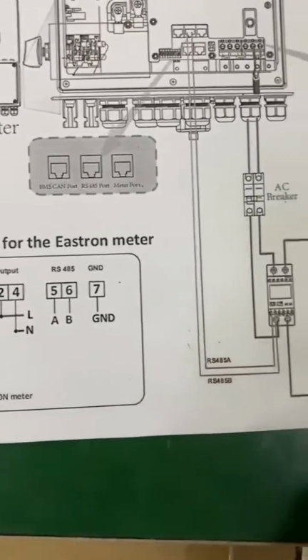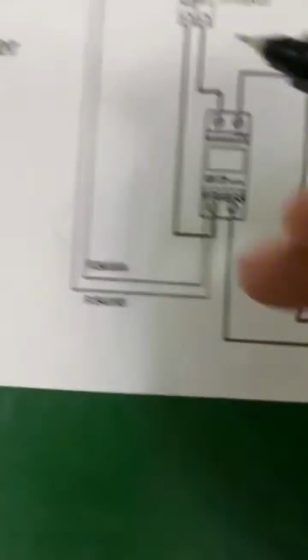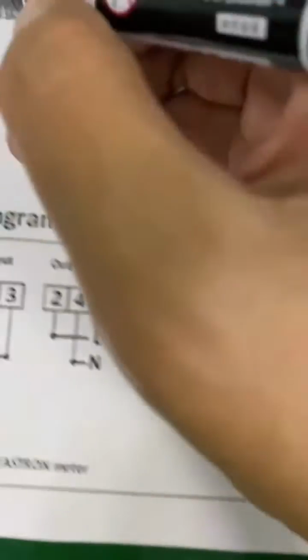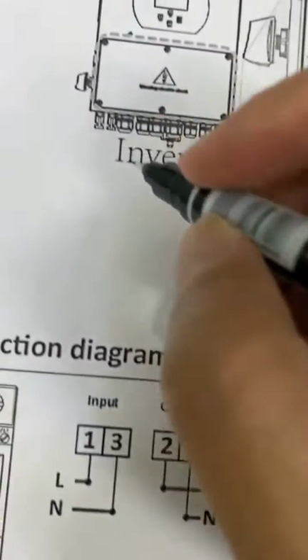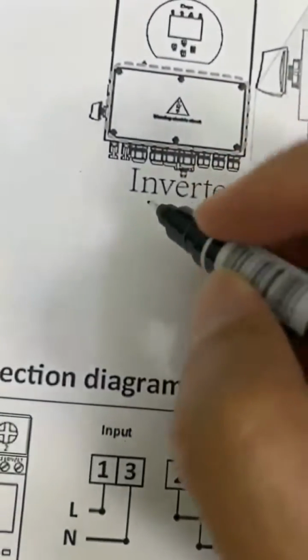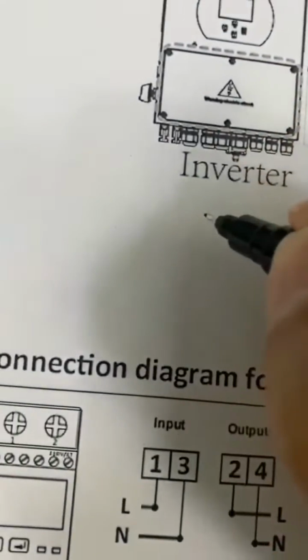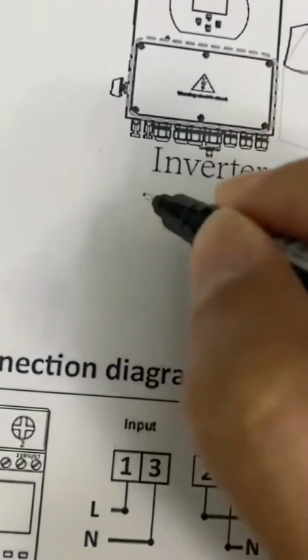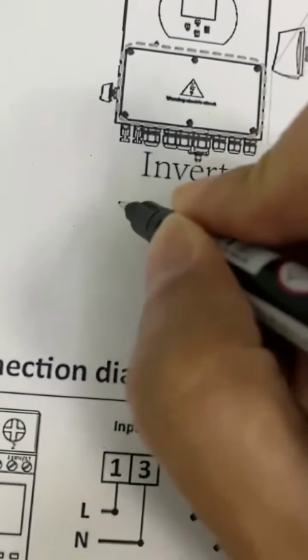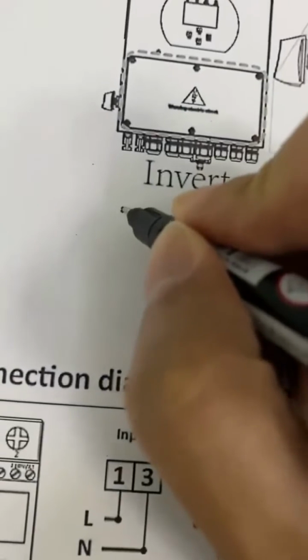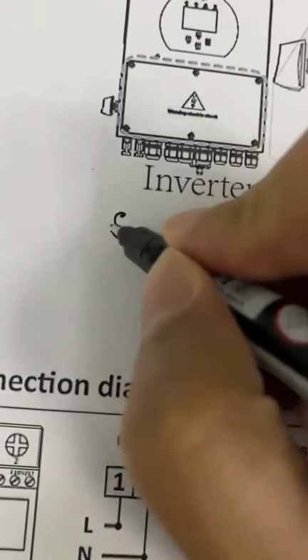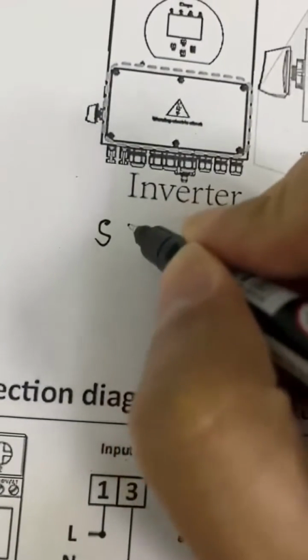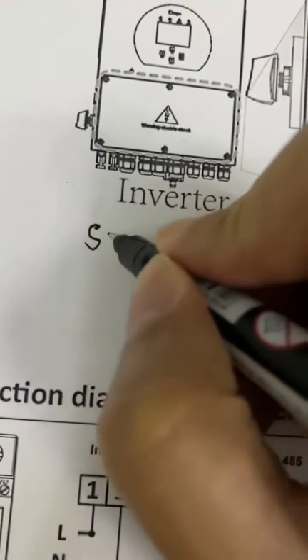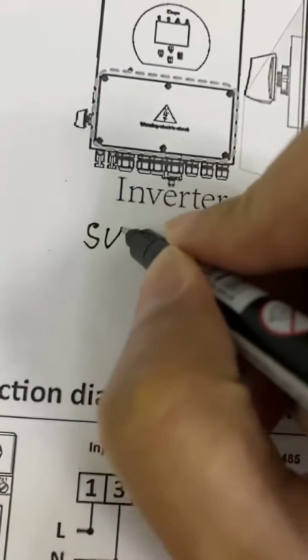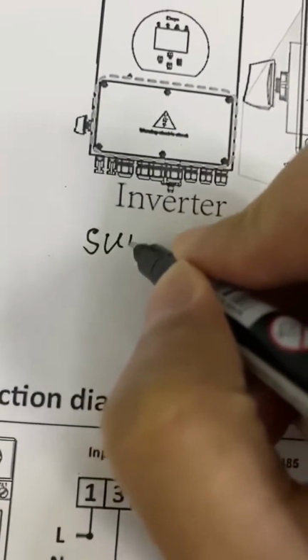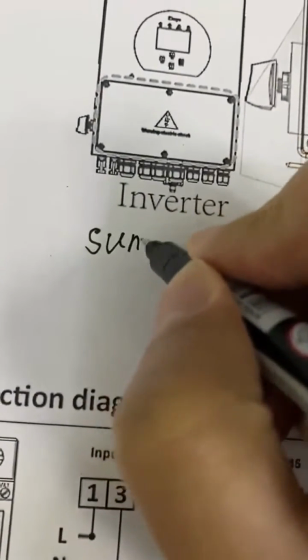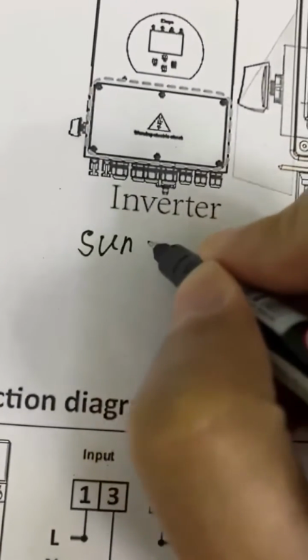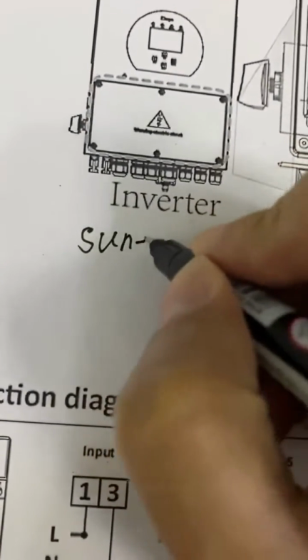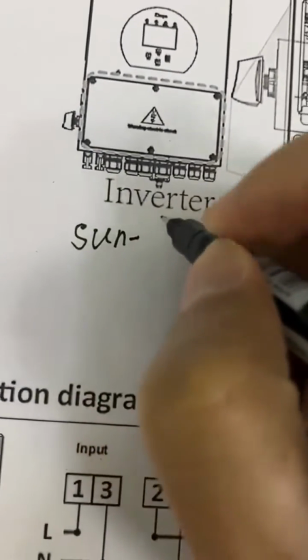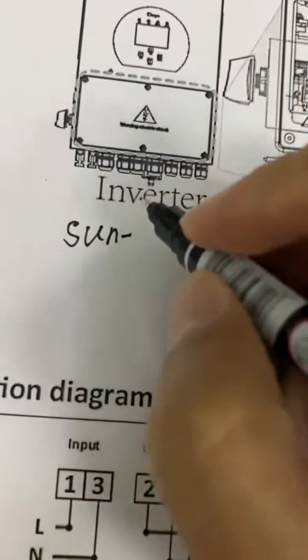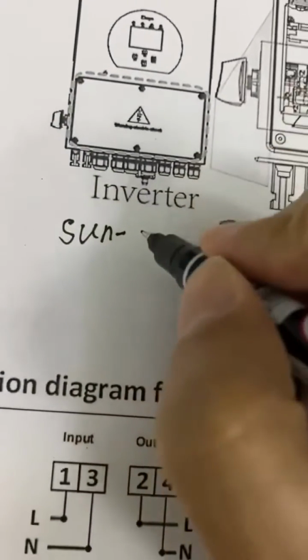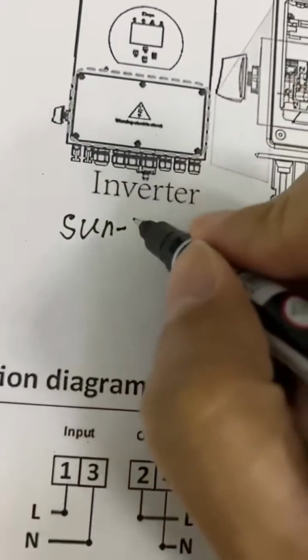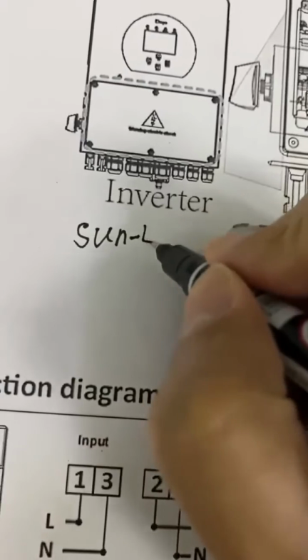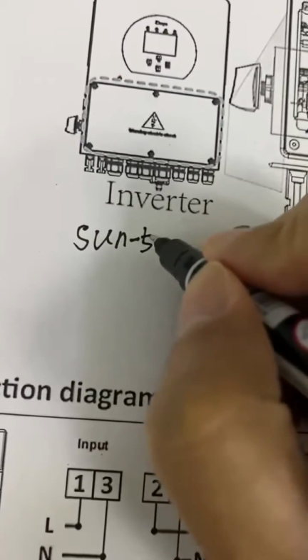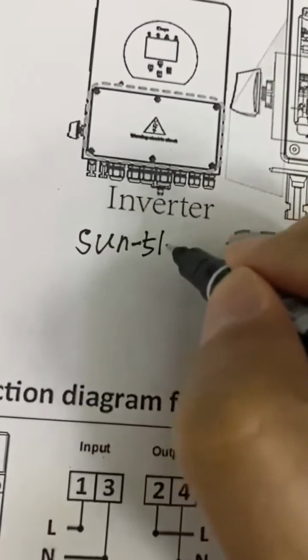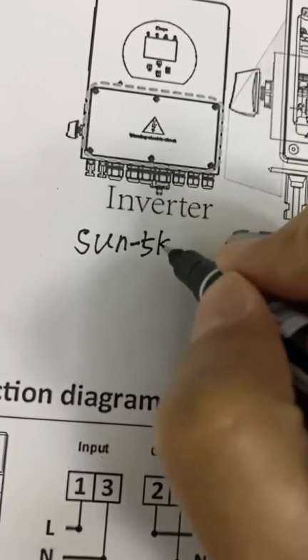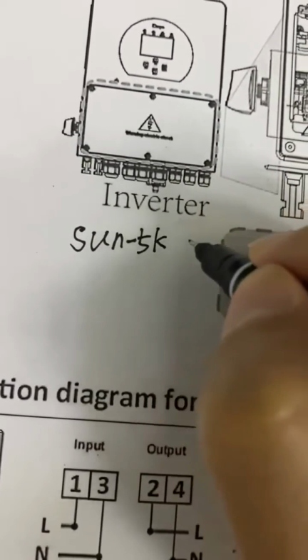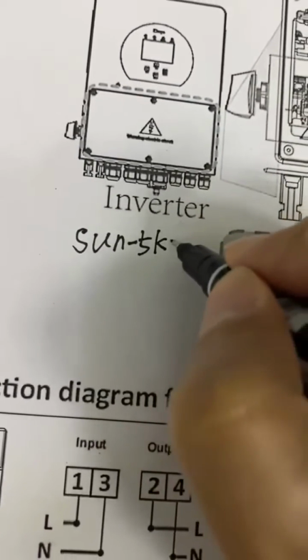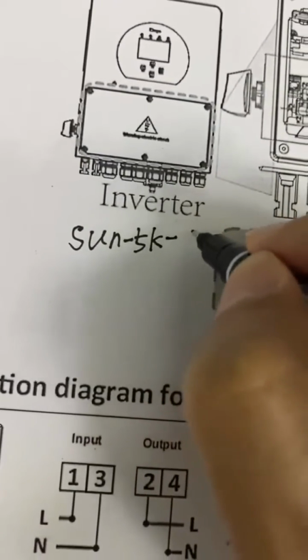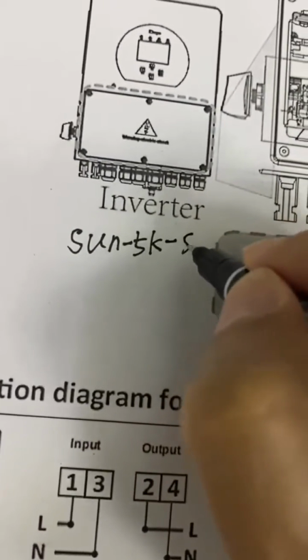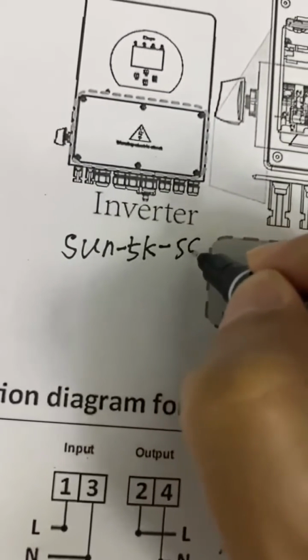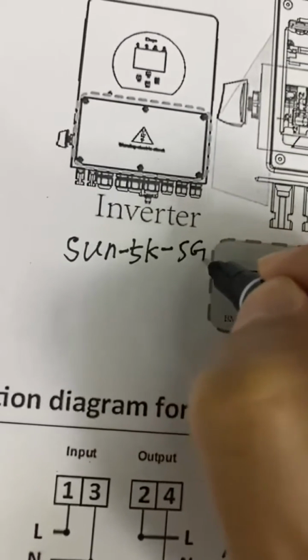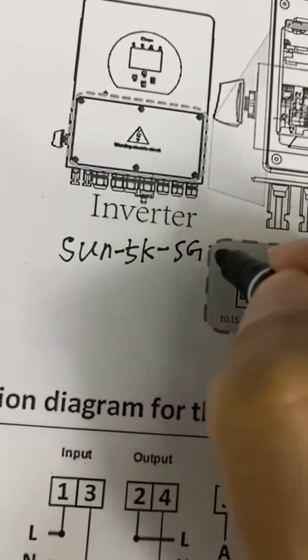Let's write it down here — this is the Sun 5K SG.